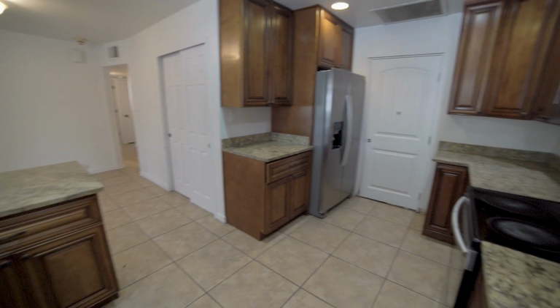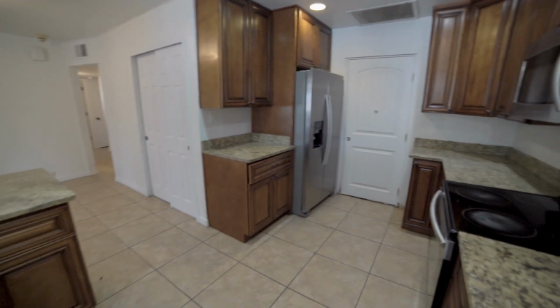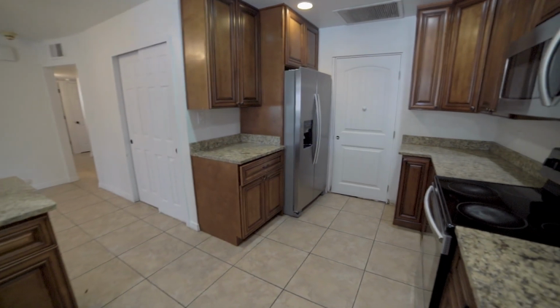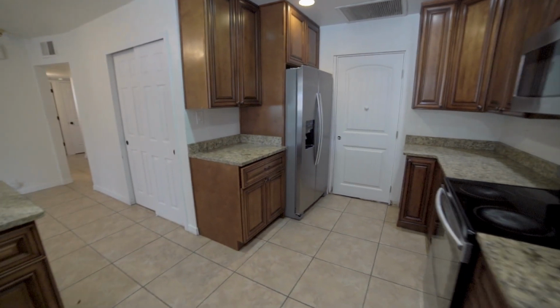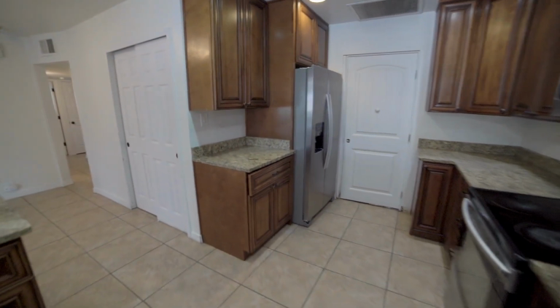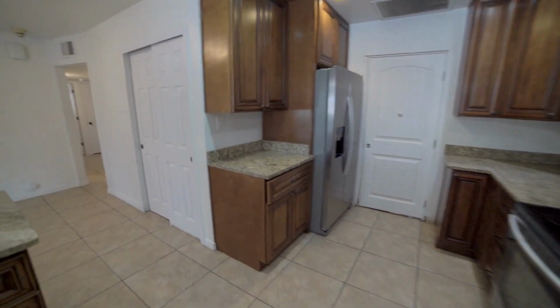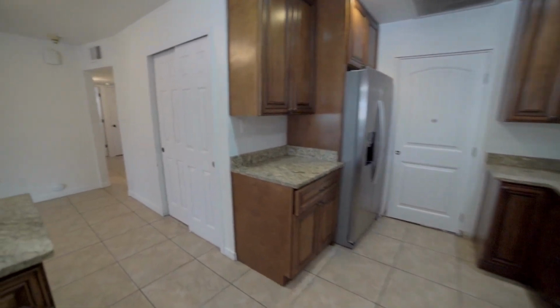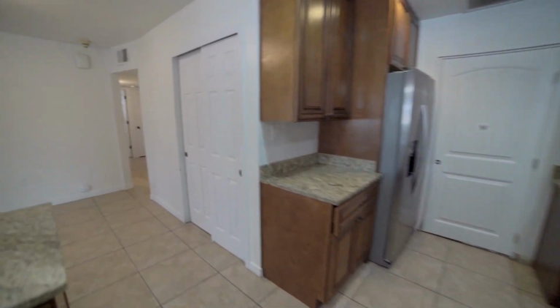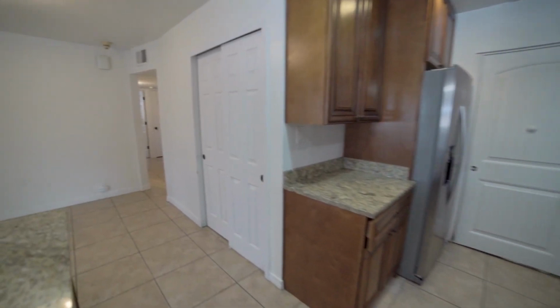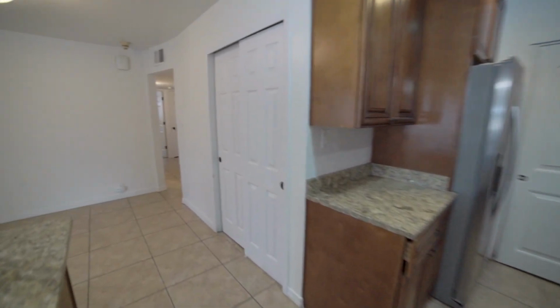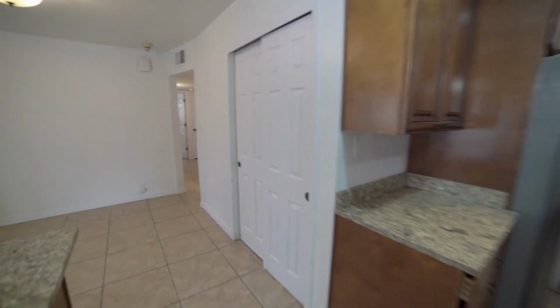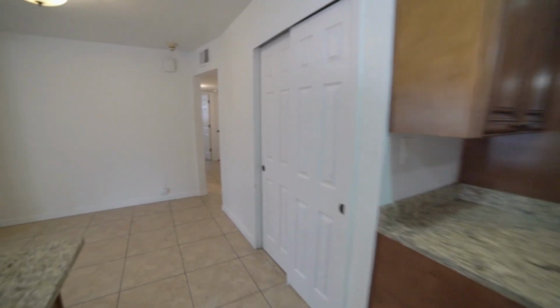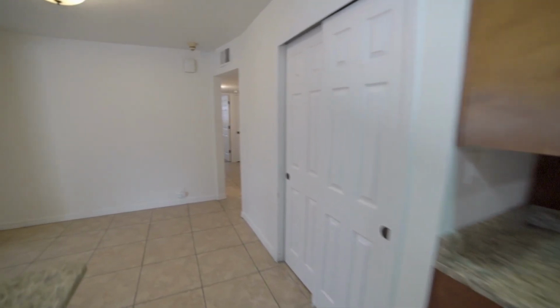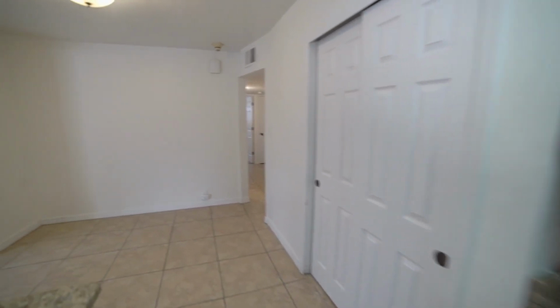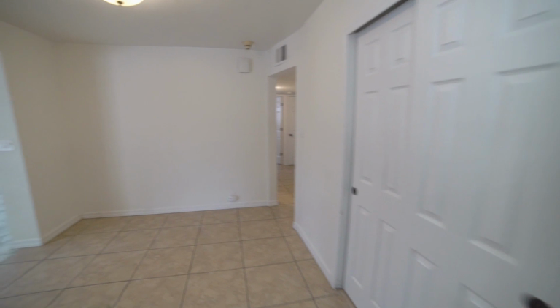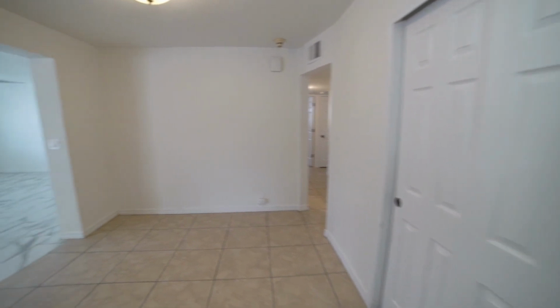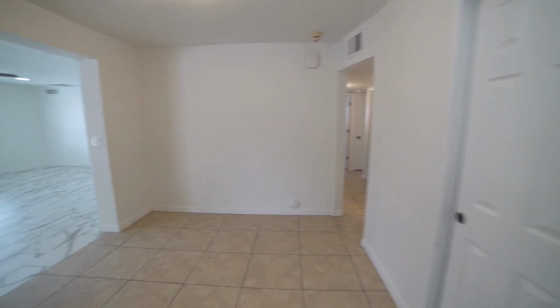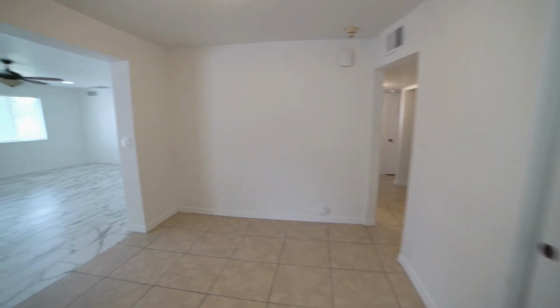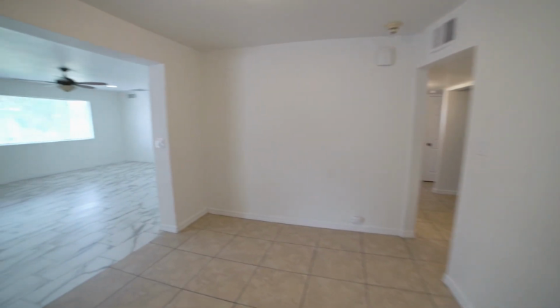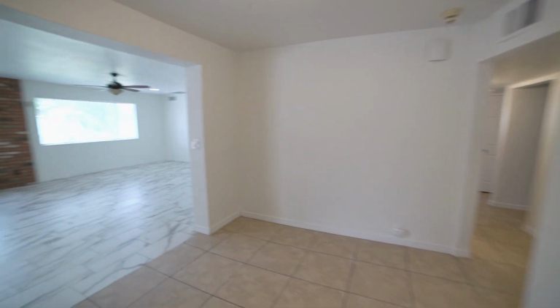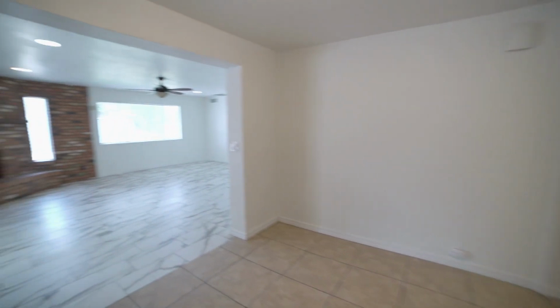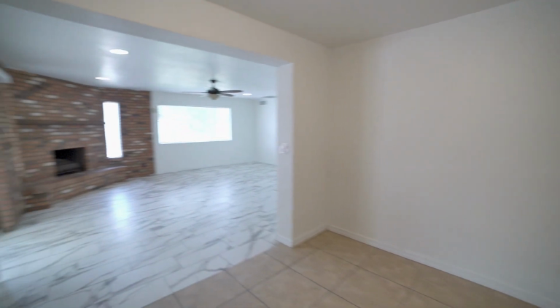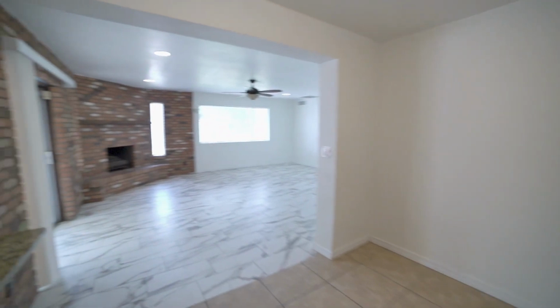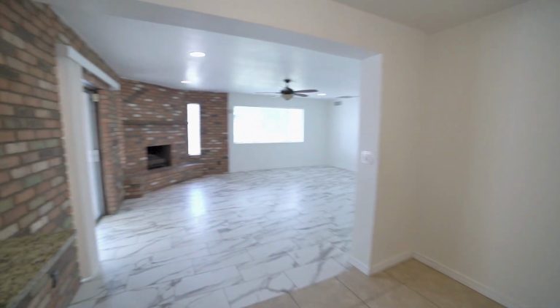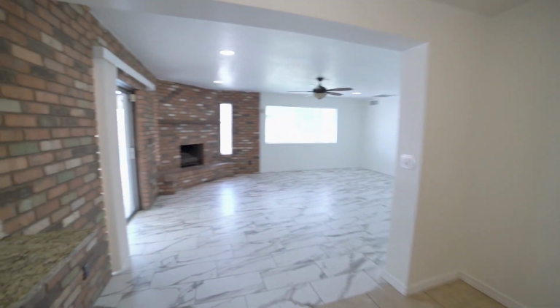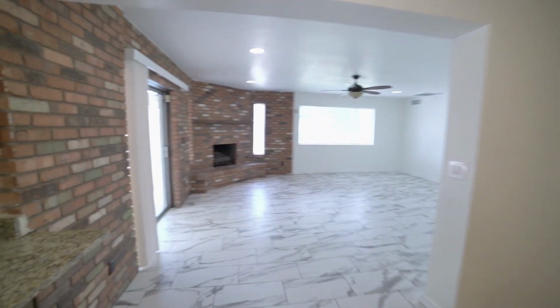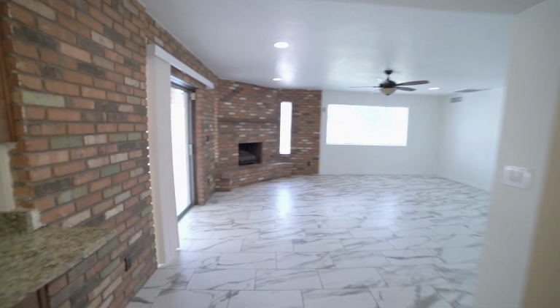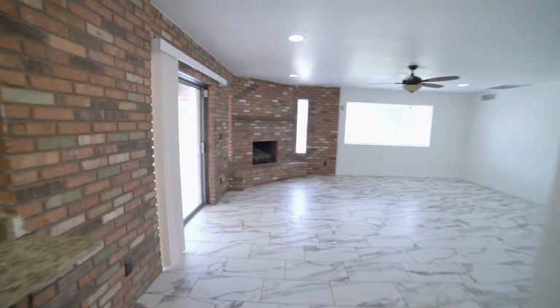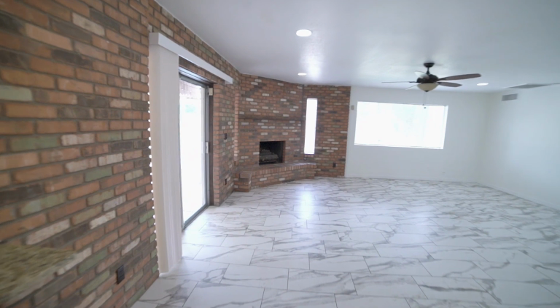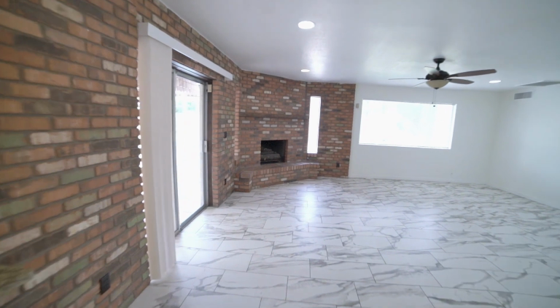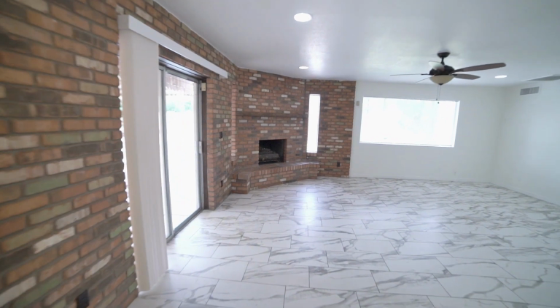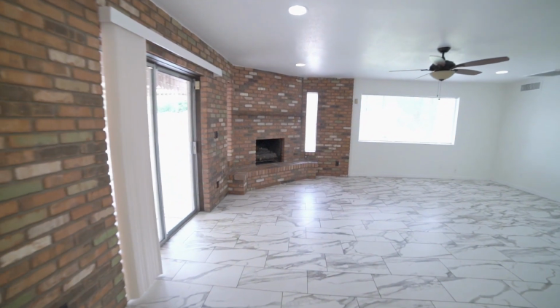This is truly the perfect home for casual entertaining, with ceiling fans throughout, tile flooring in most common areas, and a spacious living area with a brick fireplace.